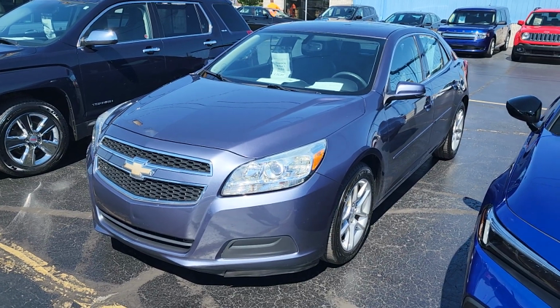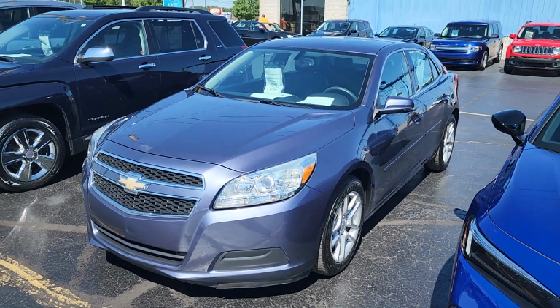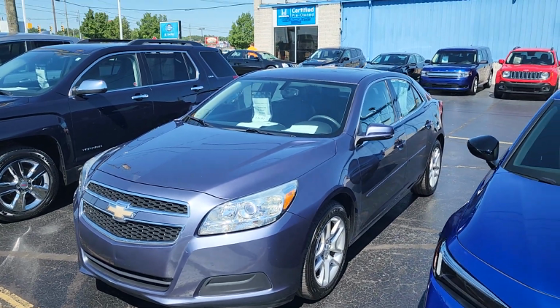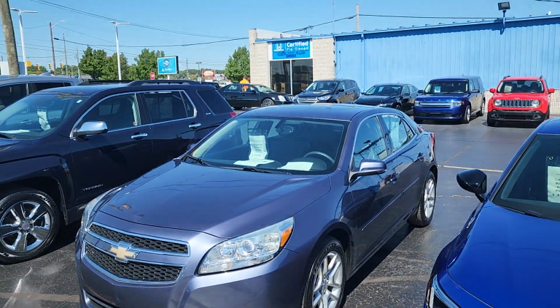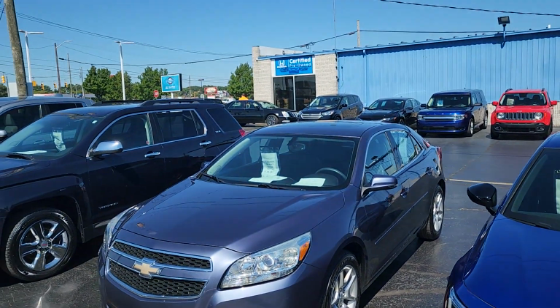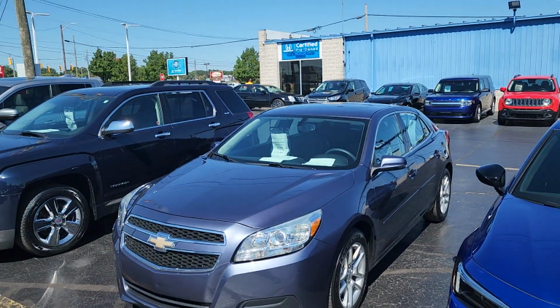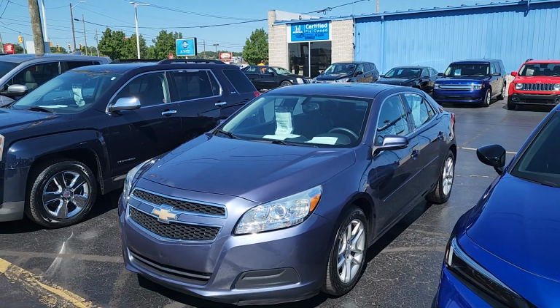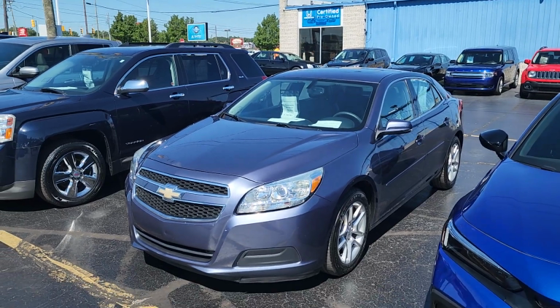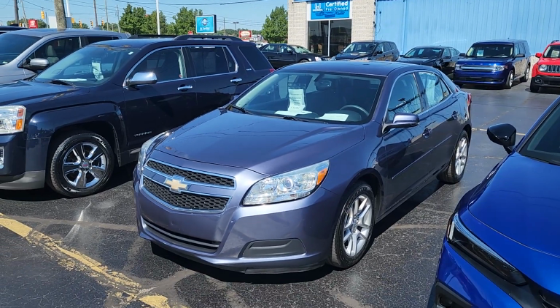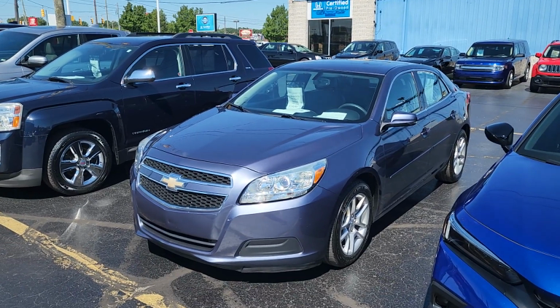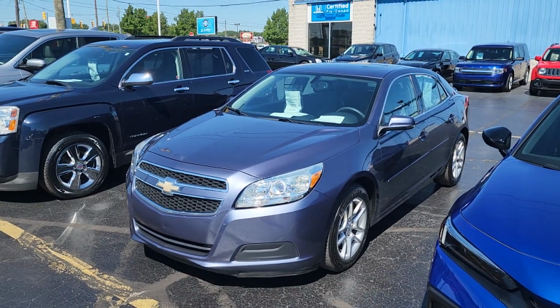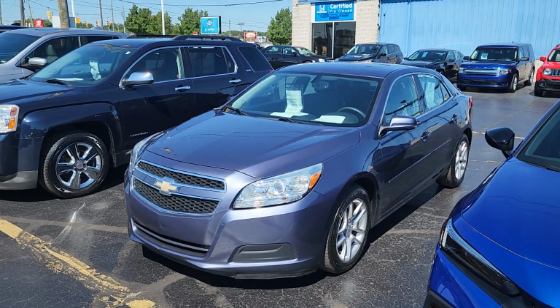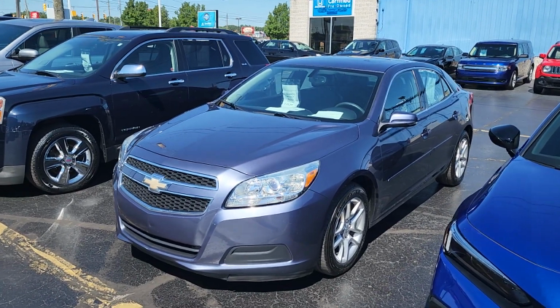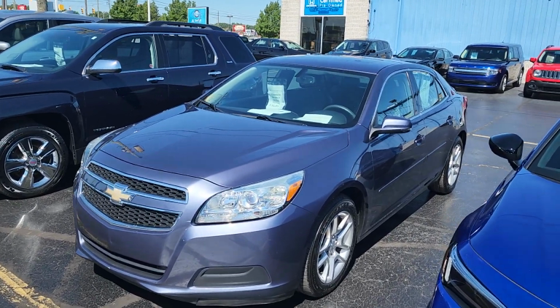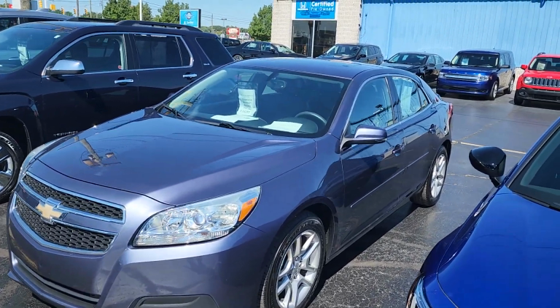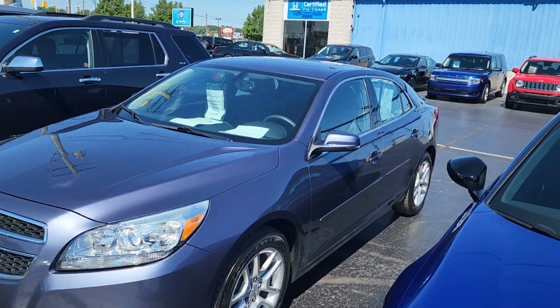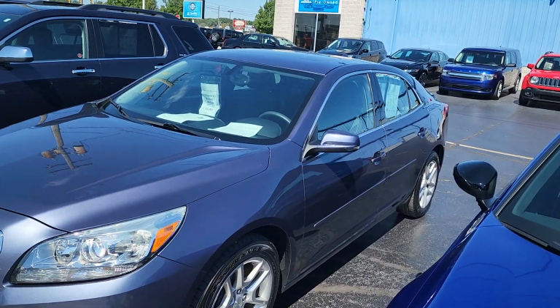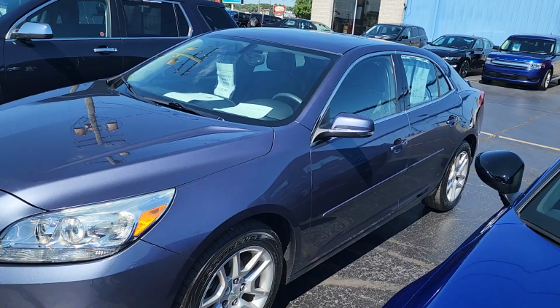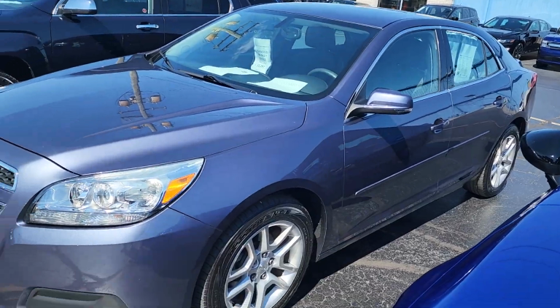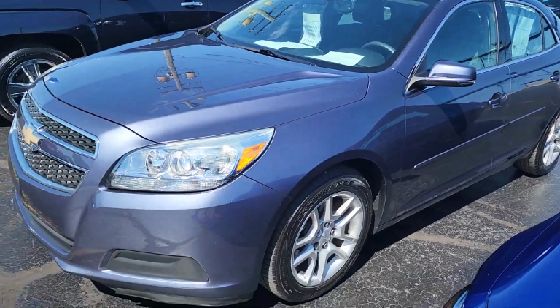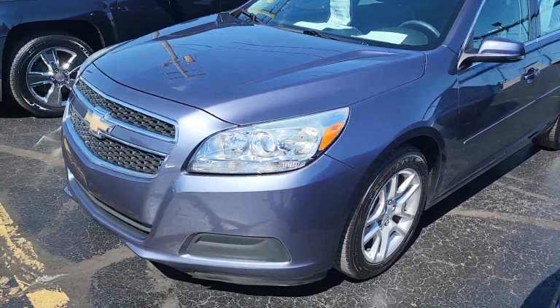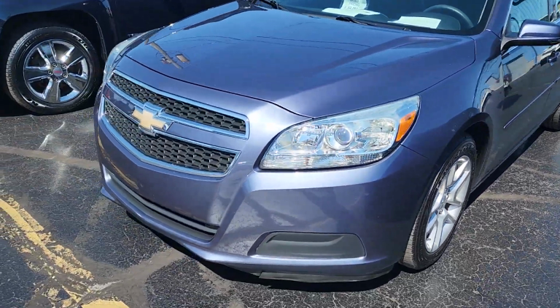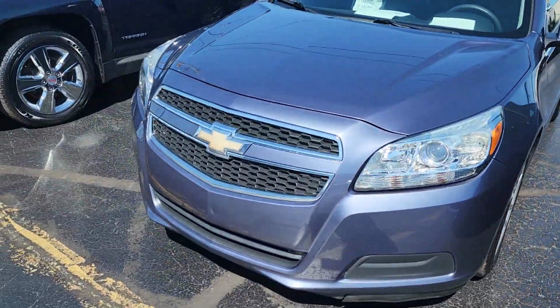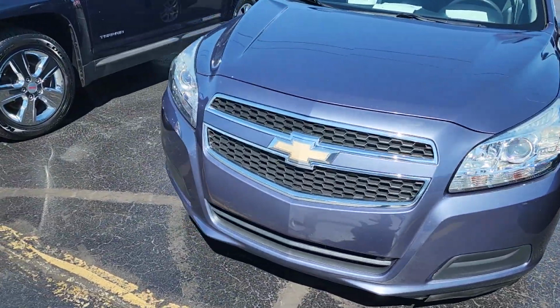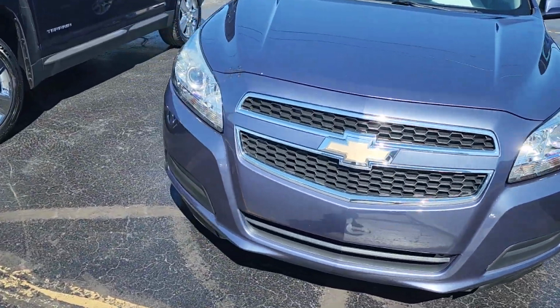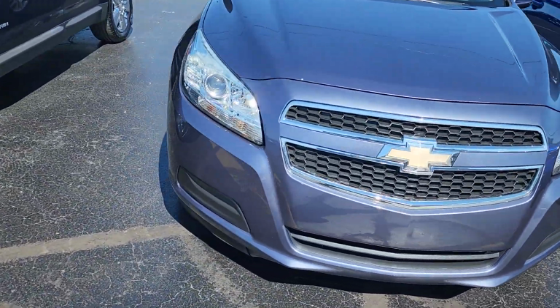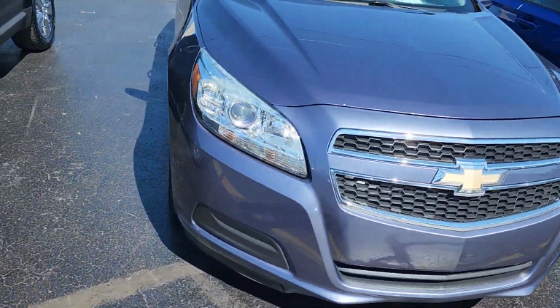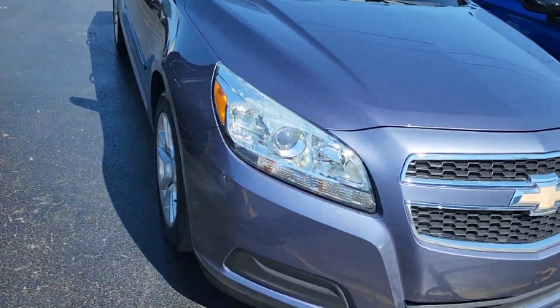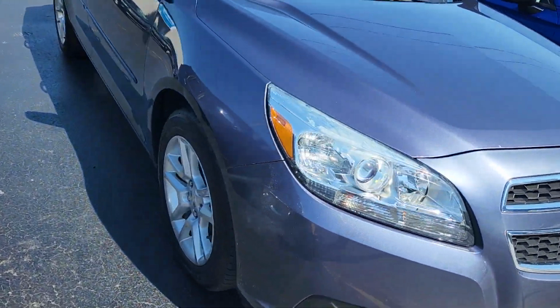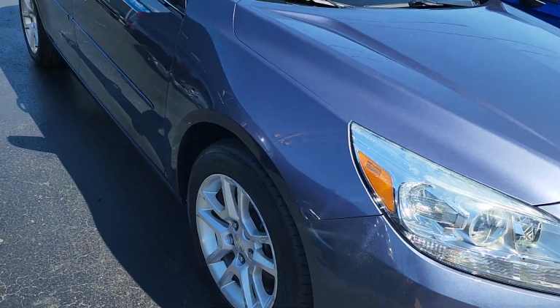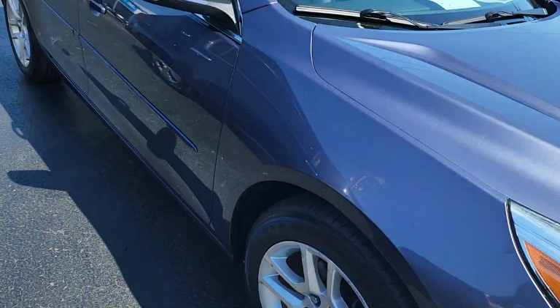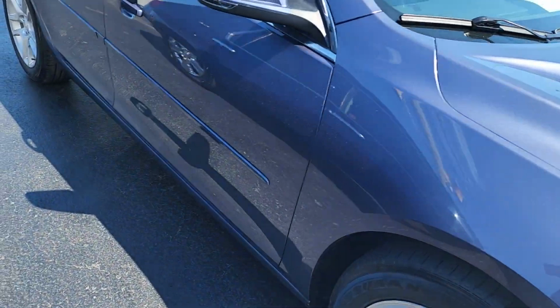Good afternoon, this is Kyle at Caywood Honda here in Port Huron, Michigan. I want to show you this 2013 Chevy Malibu, fresh on the lot. 91,000 miles, it's a 1LT. Body's in really good shape — really clean, it's a non-smoker.